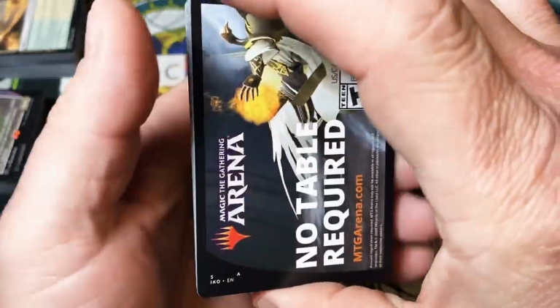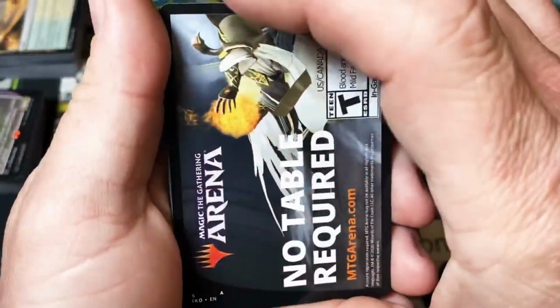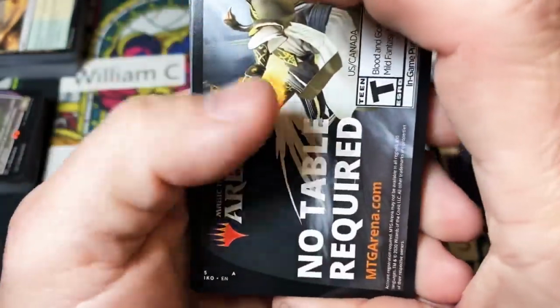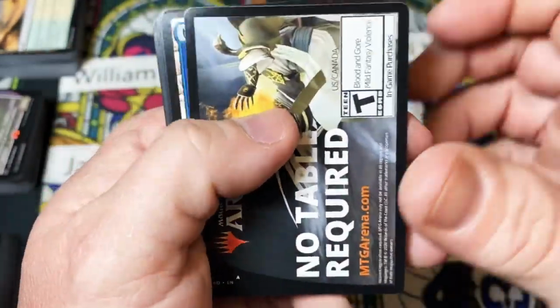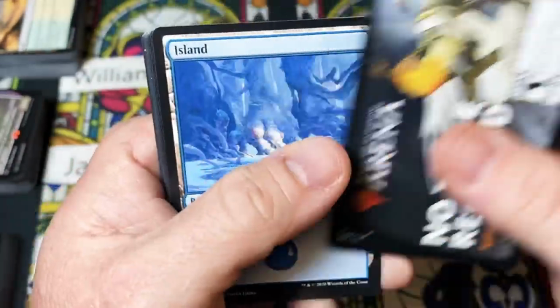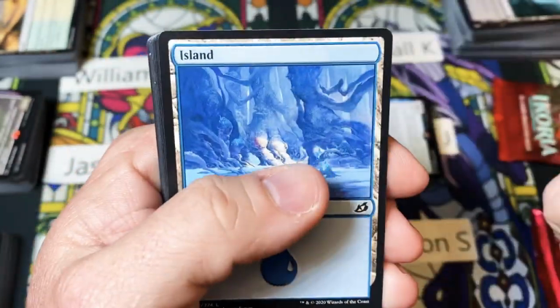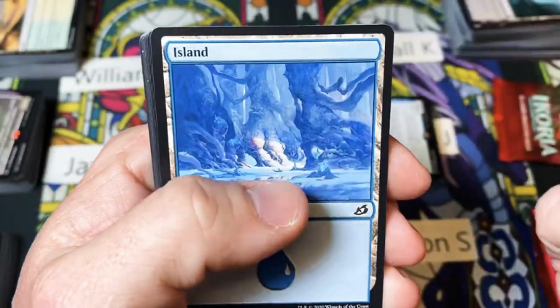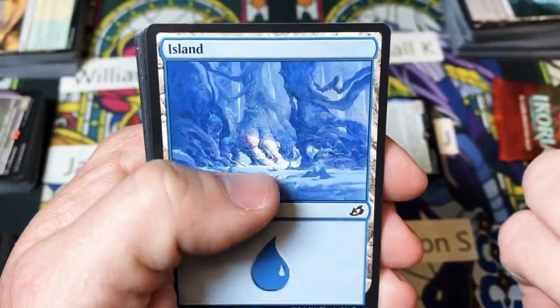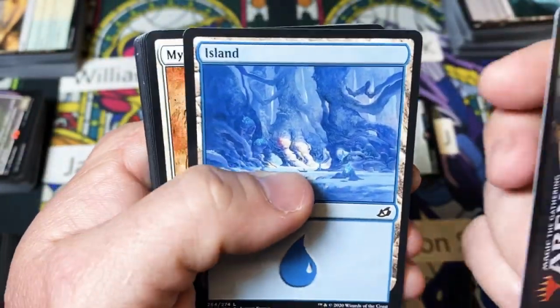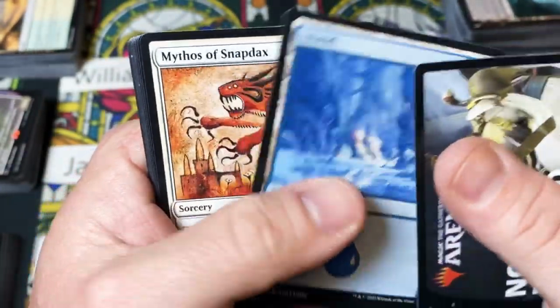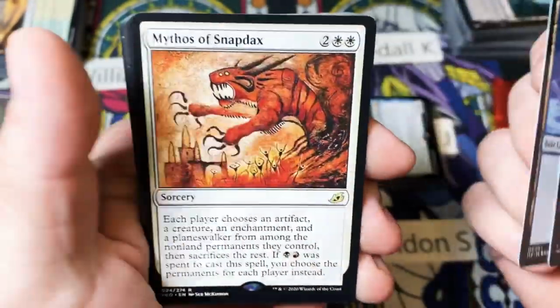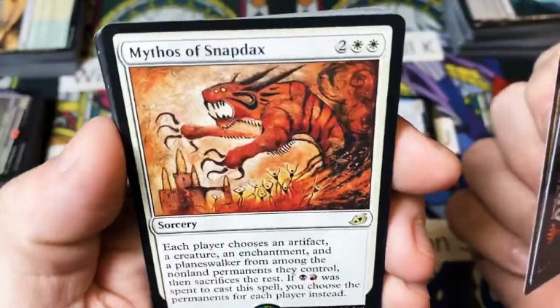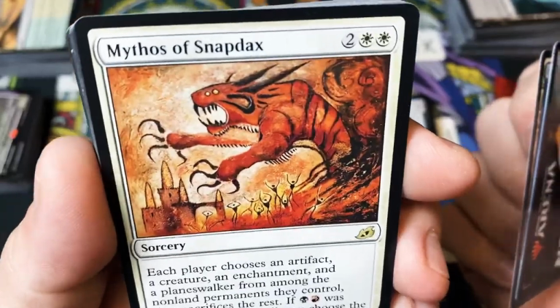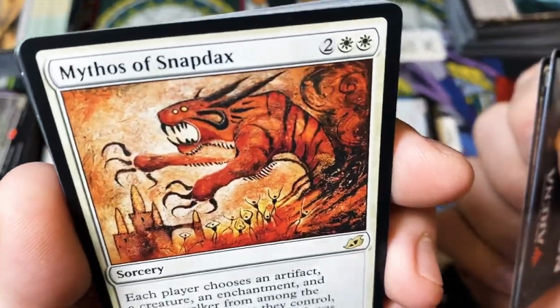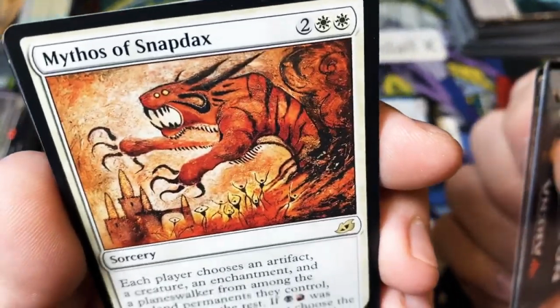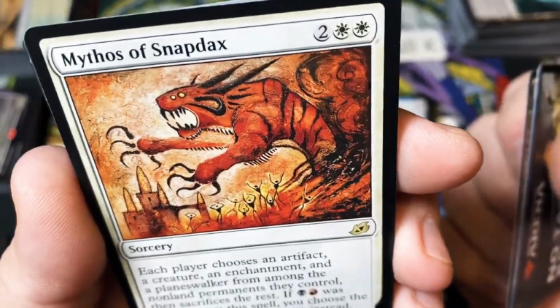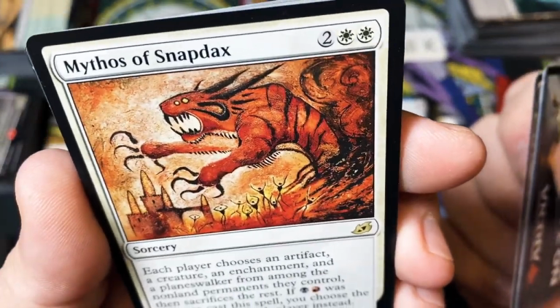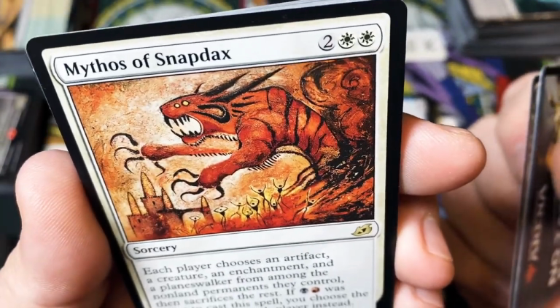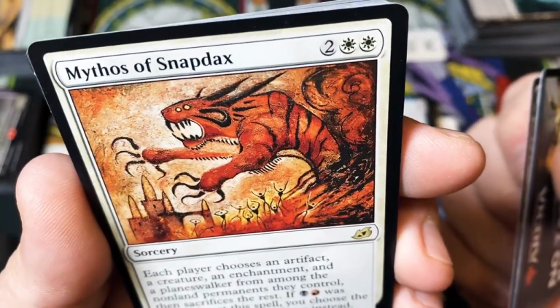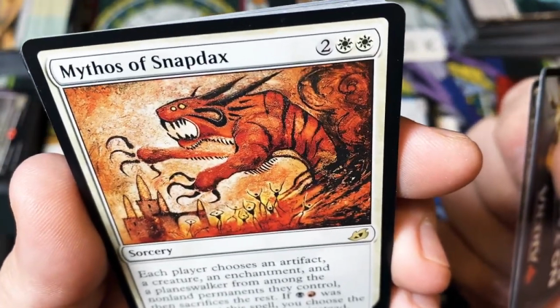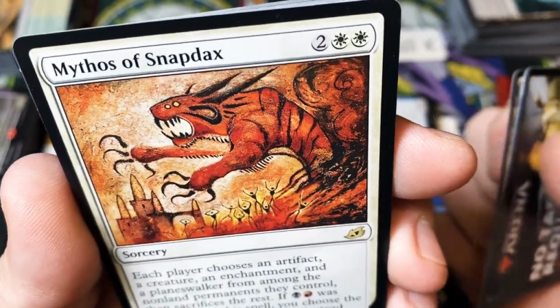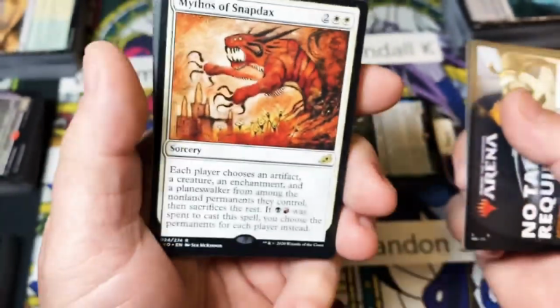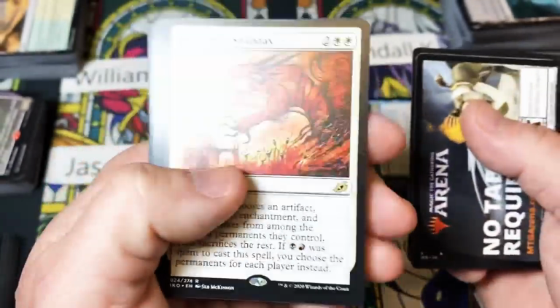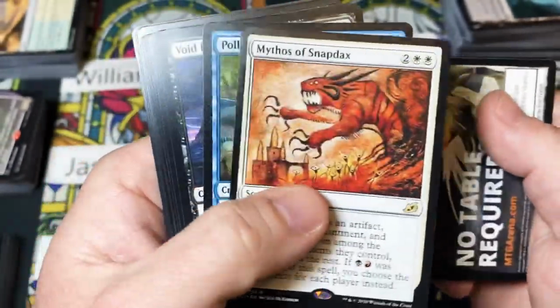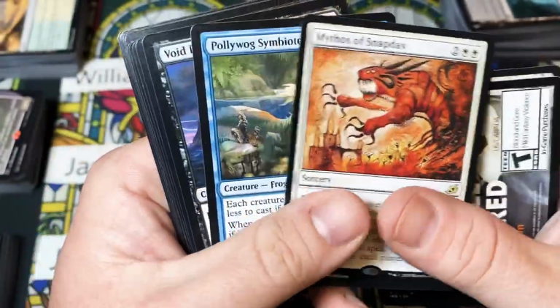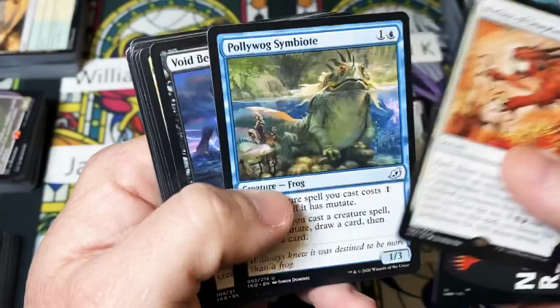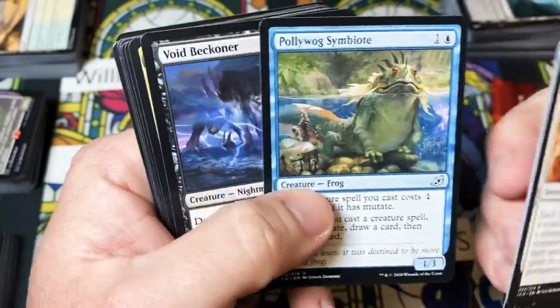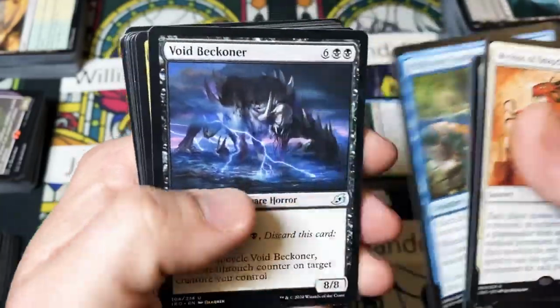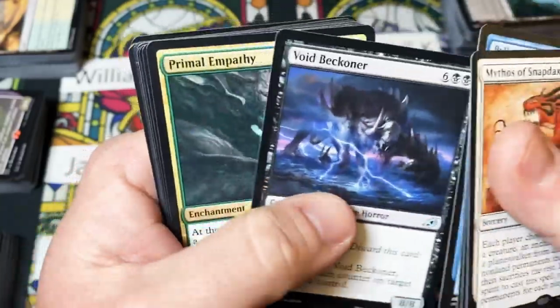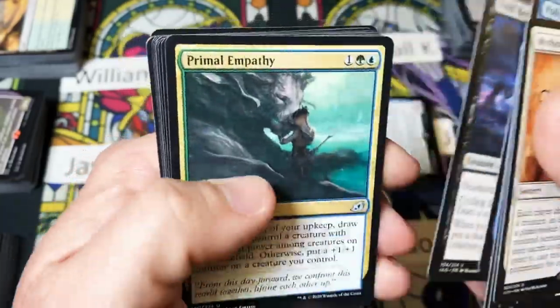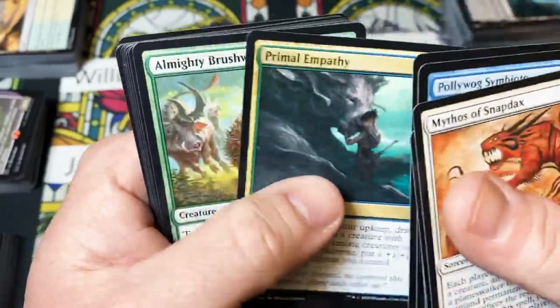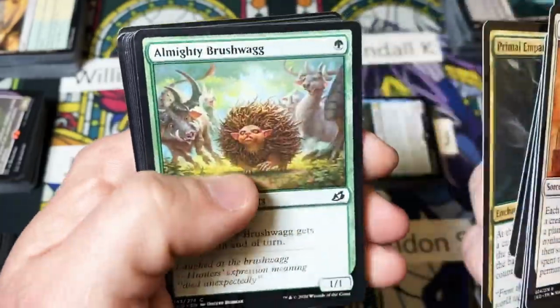Don't underestimate him just because he's a three-six for a lot of mana. Mythos of Snapdax — that art's just so cool on all the Mythos cards.